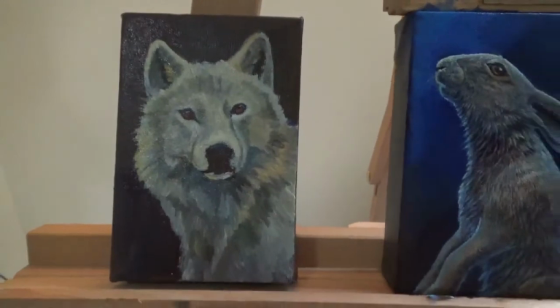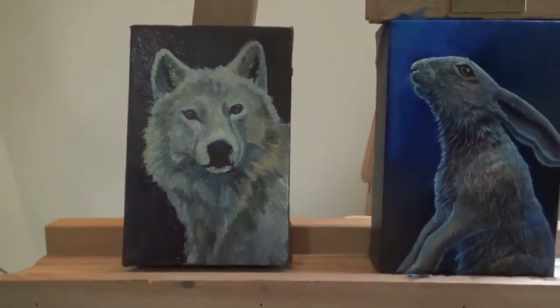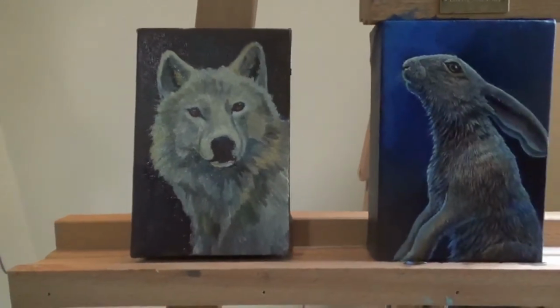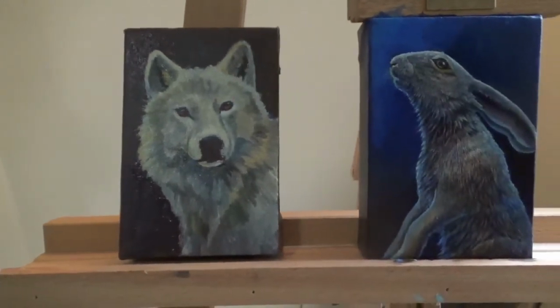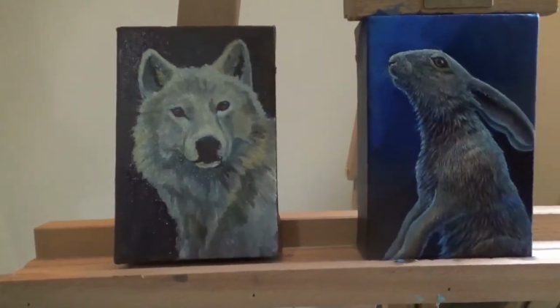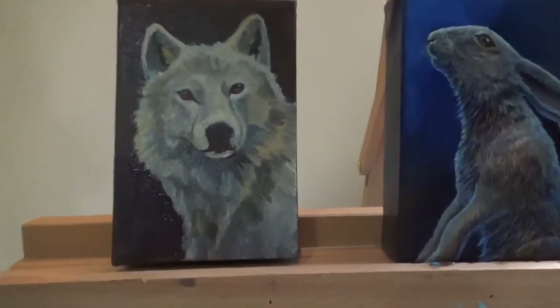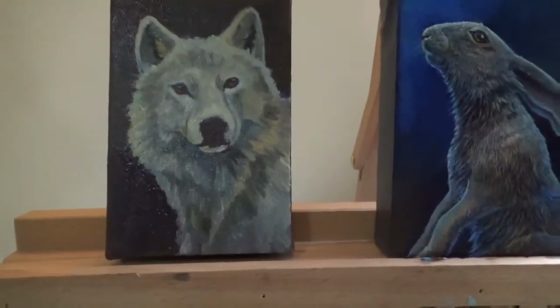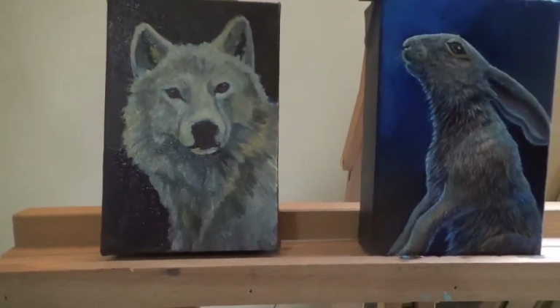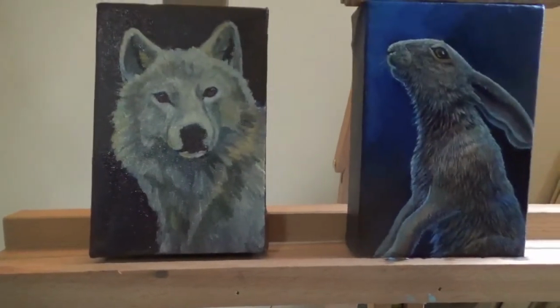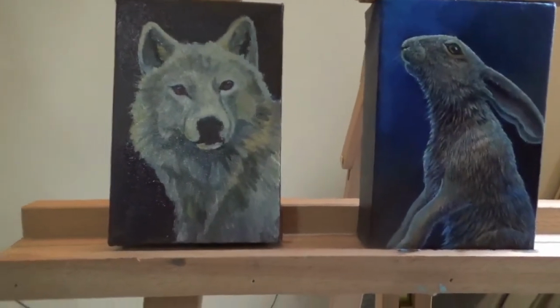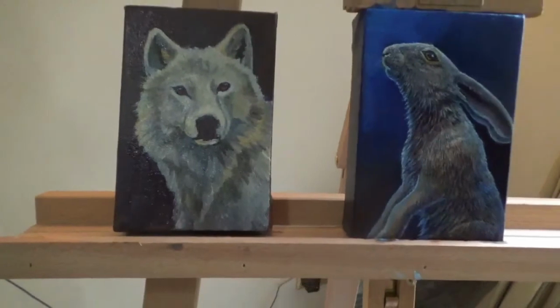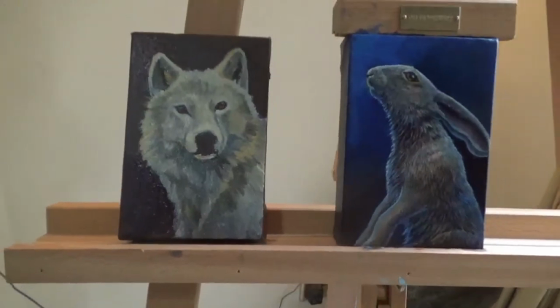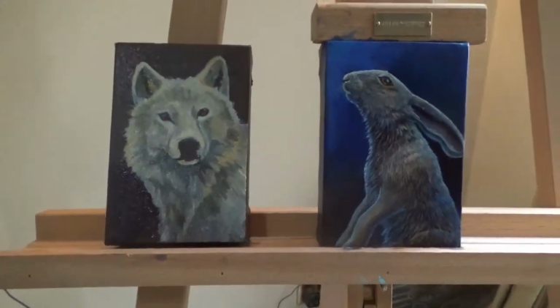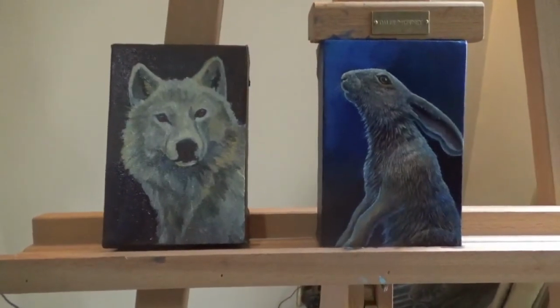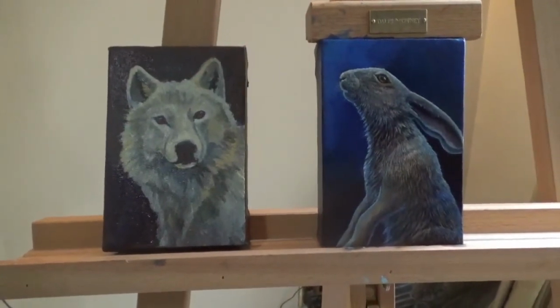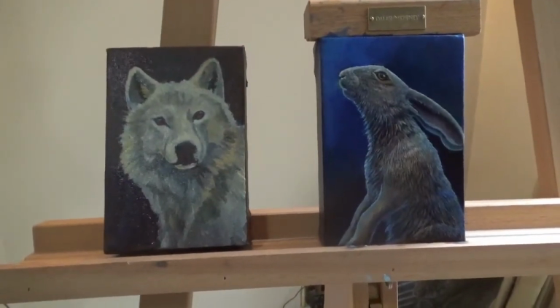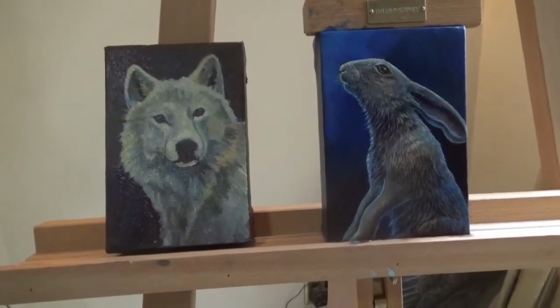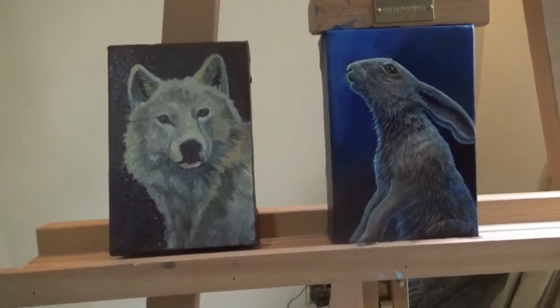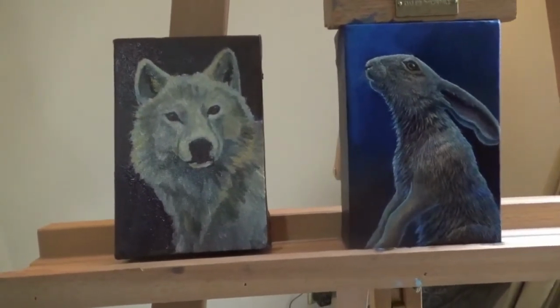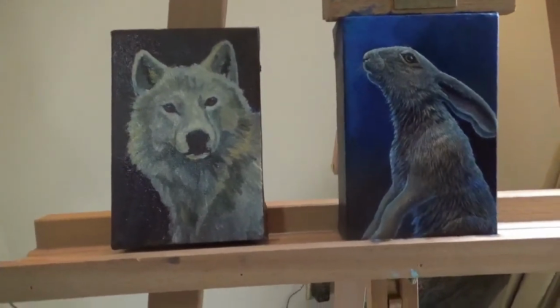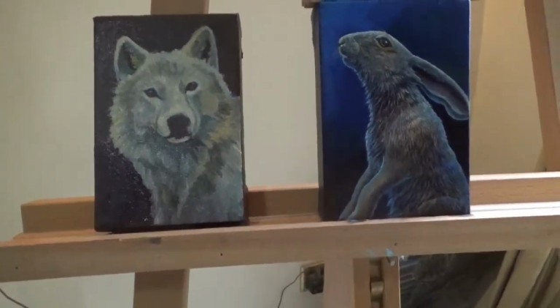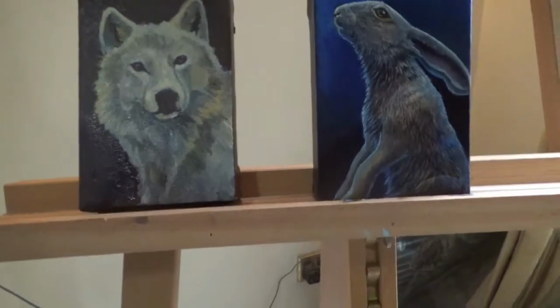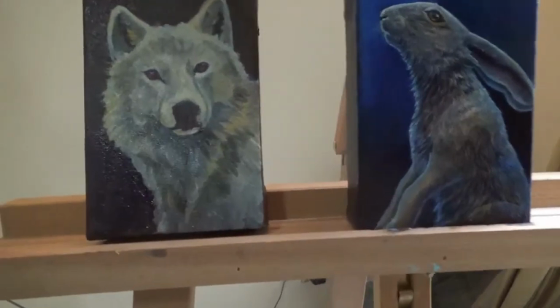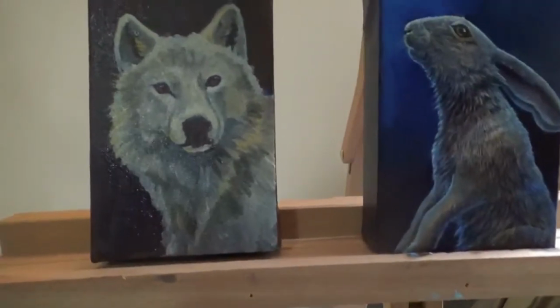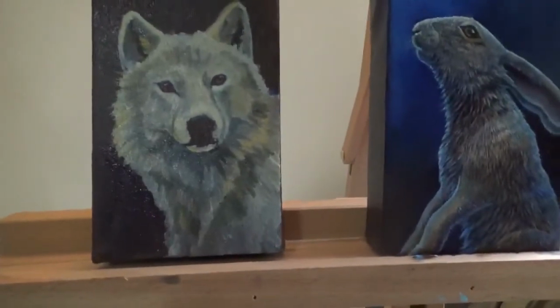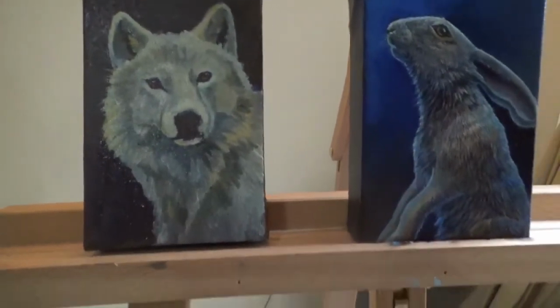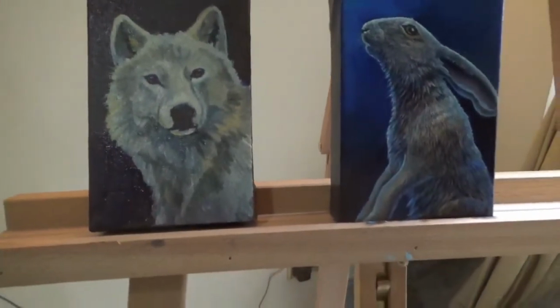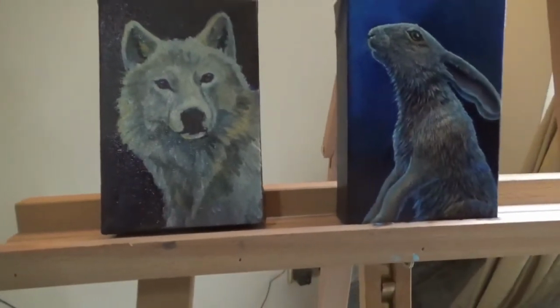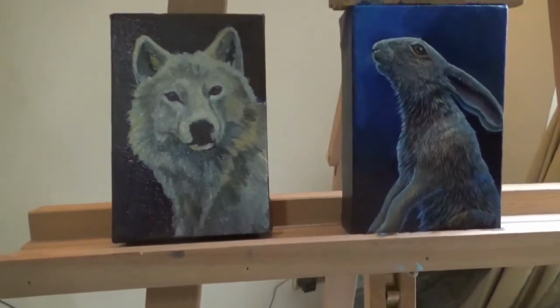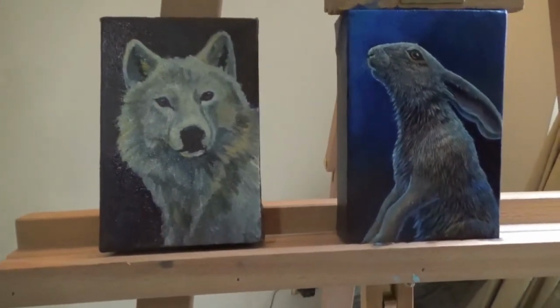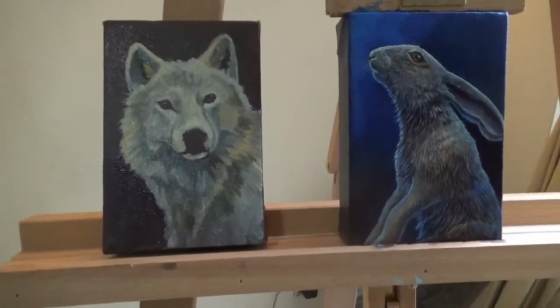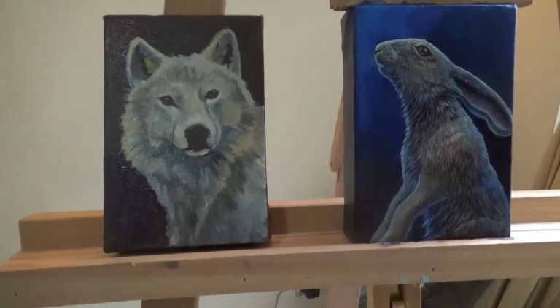It starts off looking a little bit ropey and then hopefully it comes together — it doesn't always, but that's the next one. So you can see the starting blocks: I've just blocked in the main areas, the main colours, and then I'm just tightening everything up as we go.